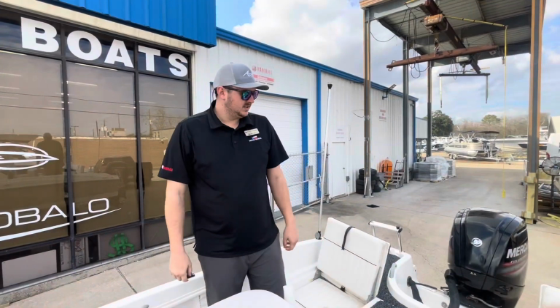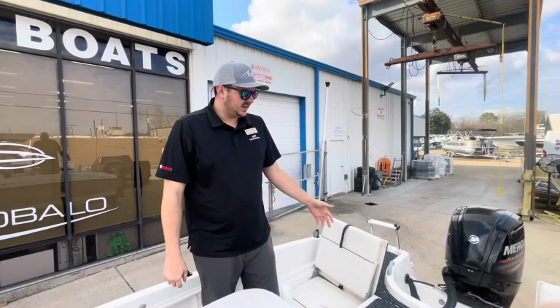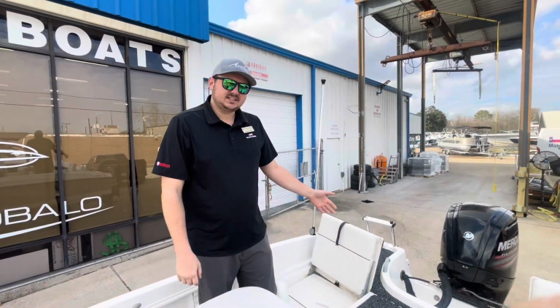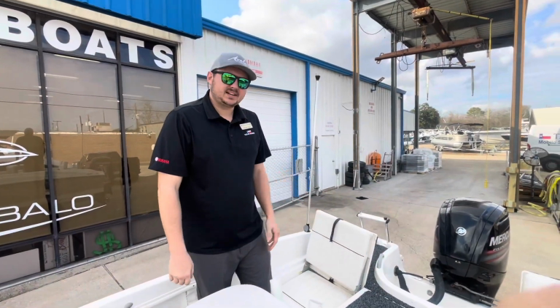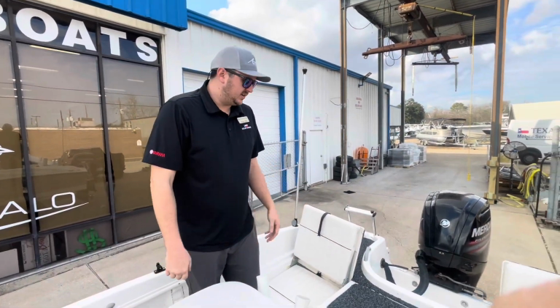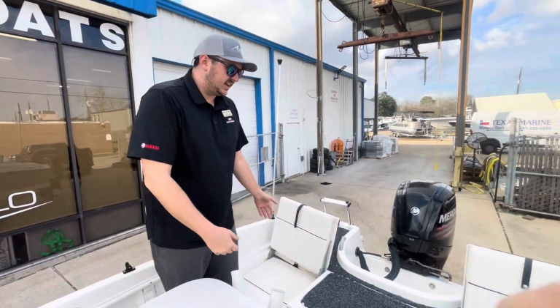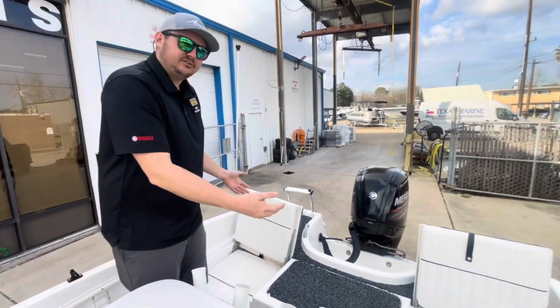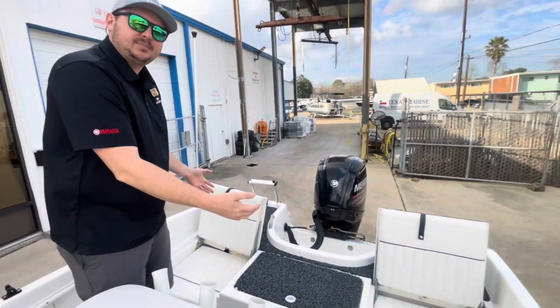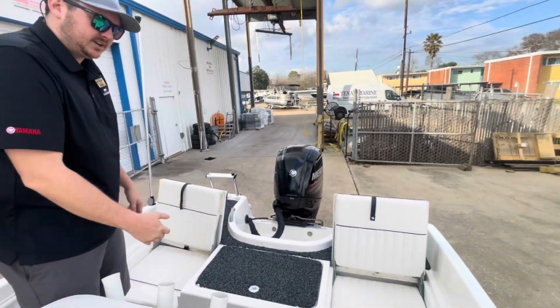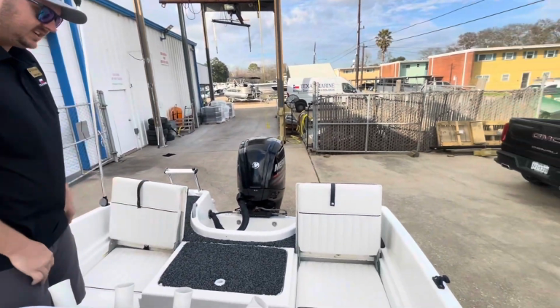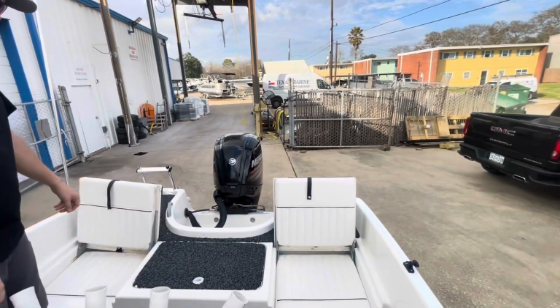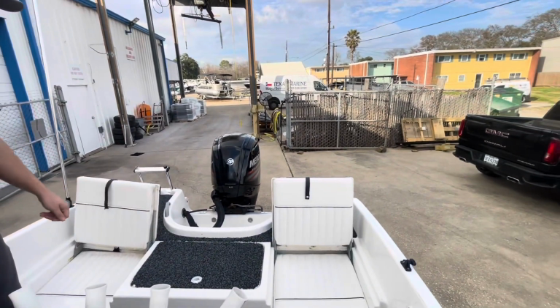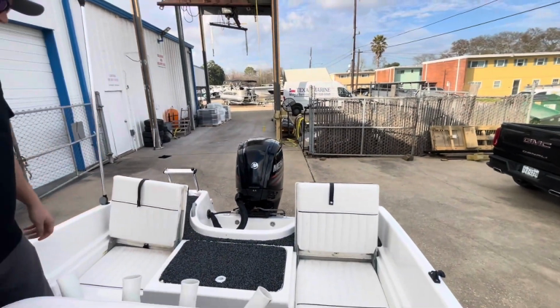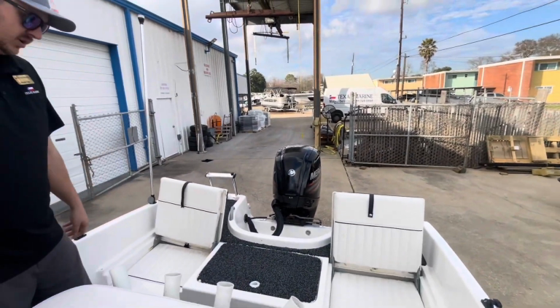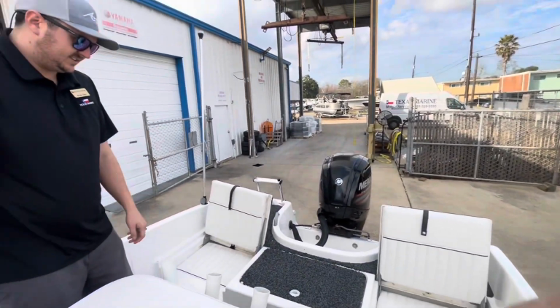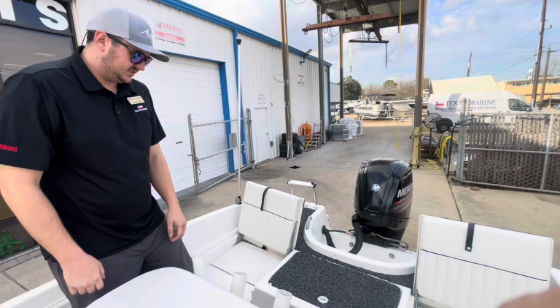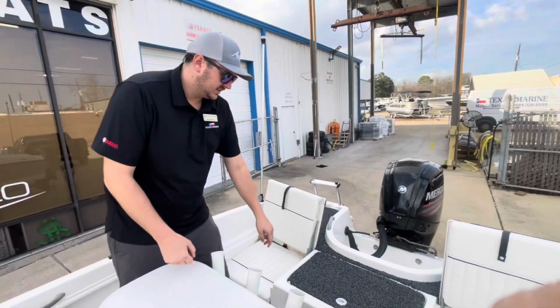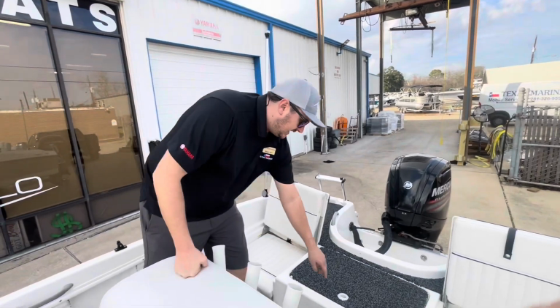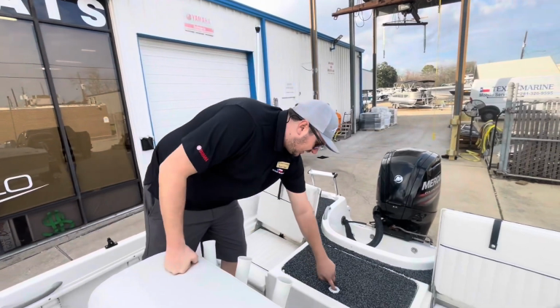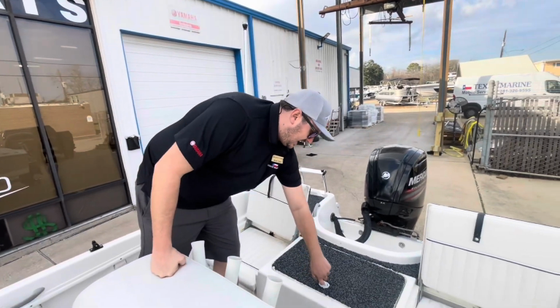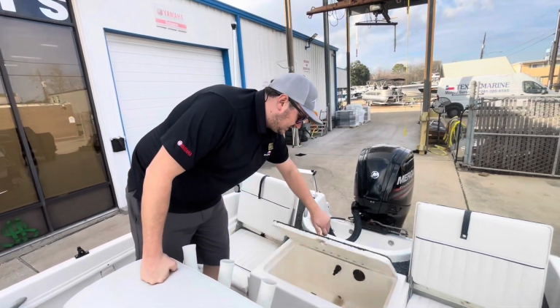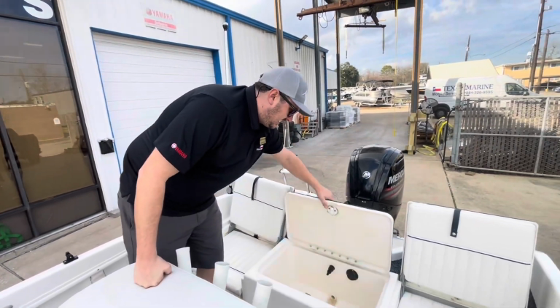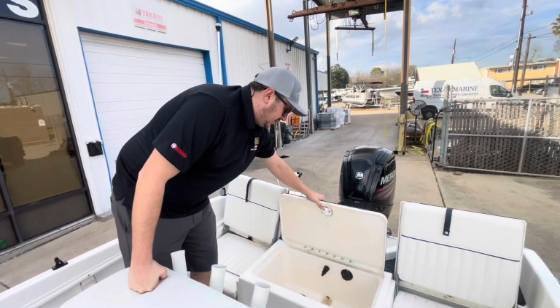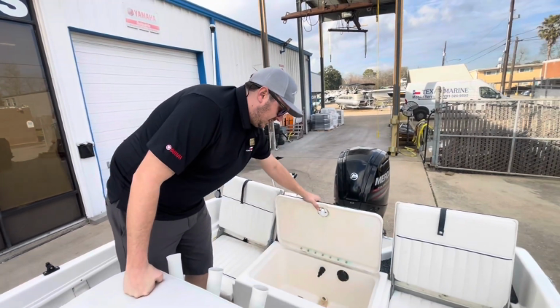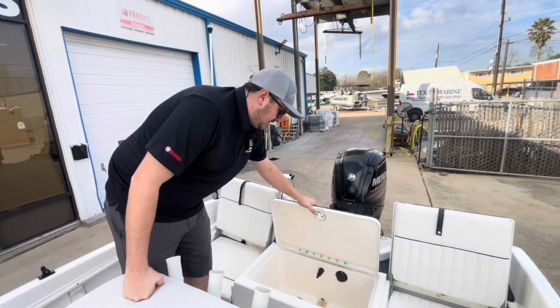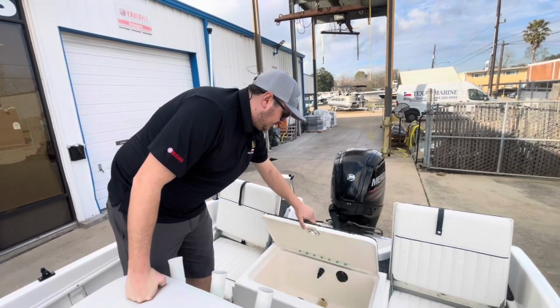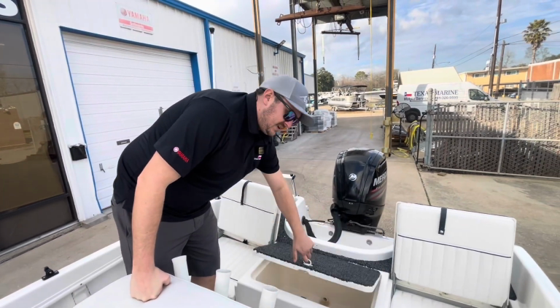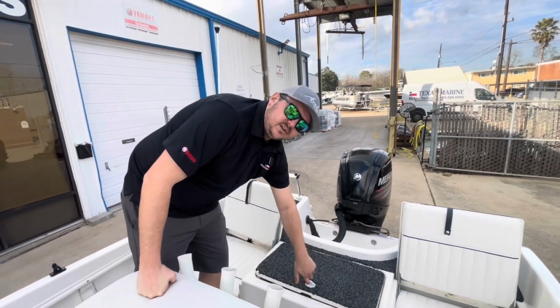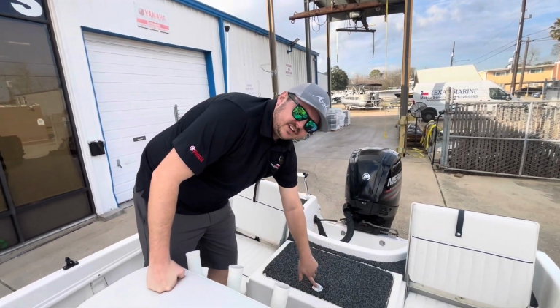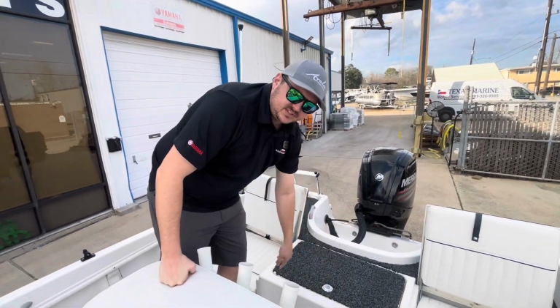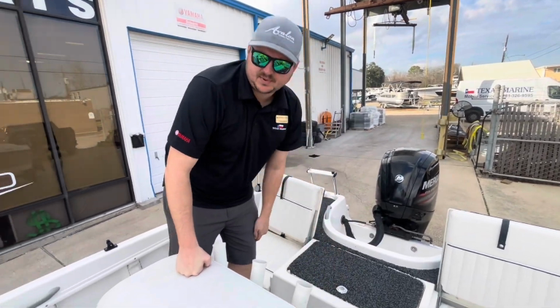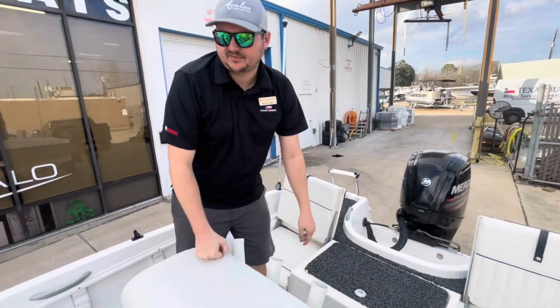Here at the back of the boat, it's got two flip-up jump seats, totaling two more passengers, and it also has a huge live well here for bait or fish, whichever you may prefer.